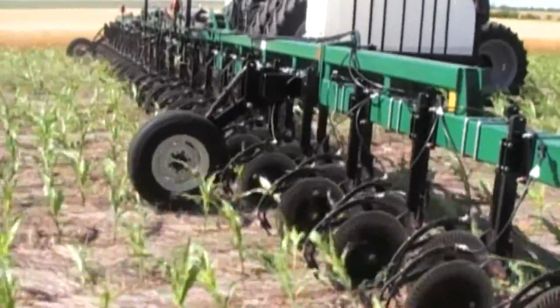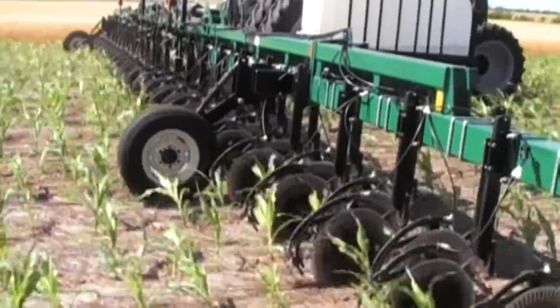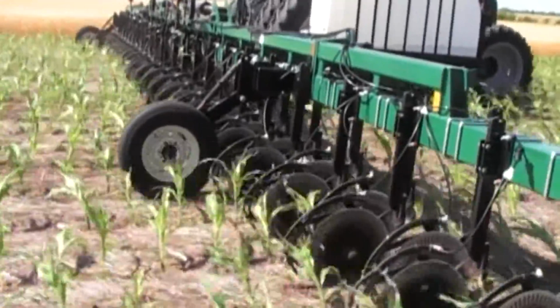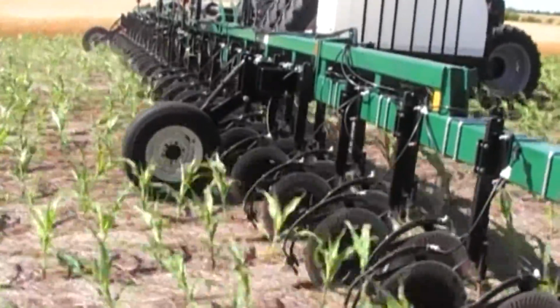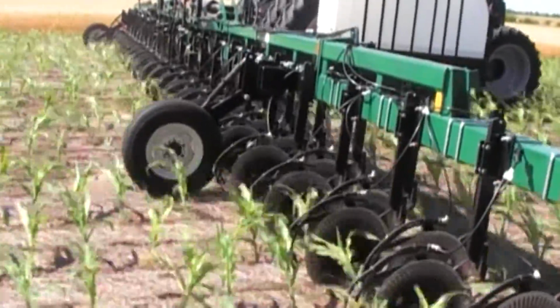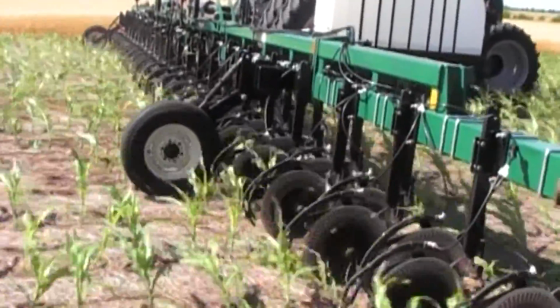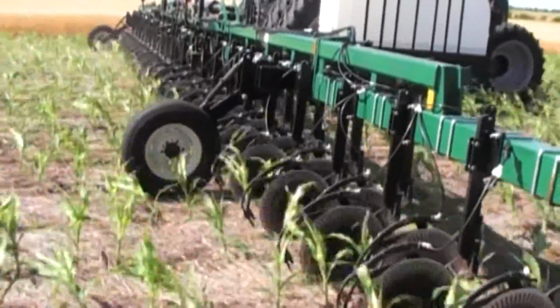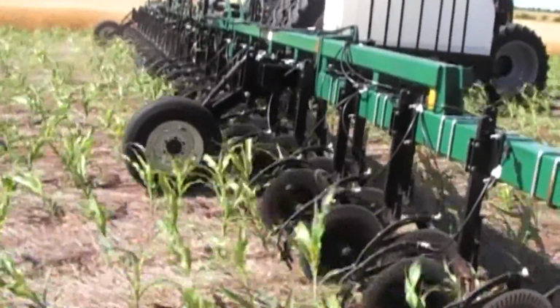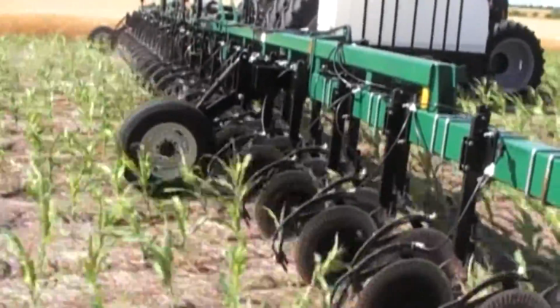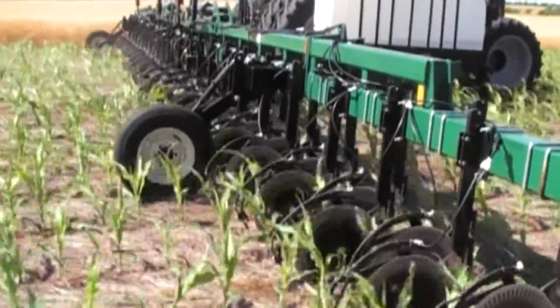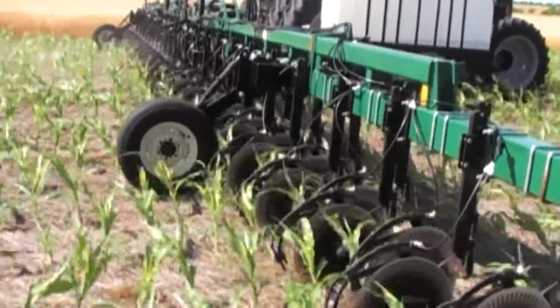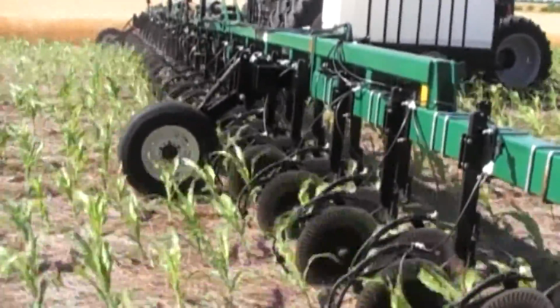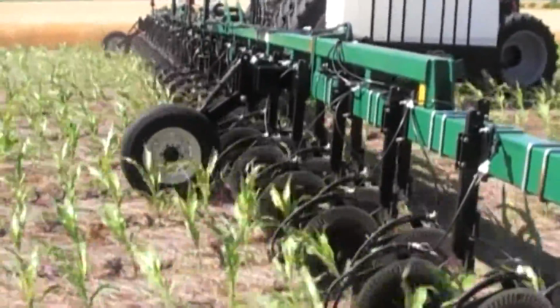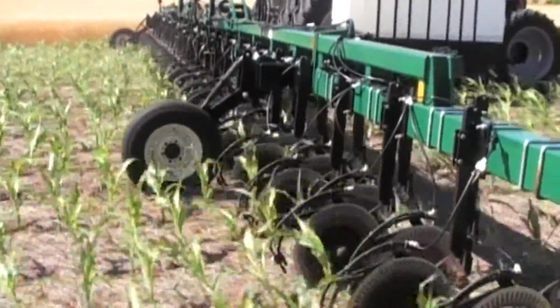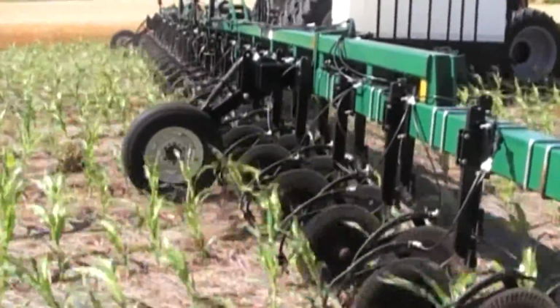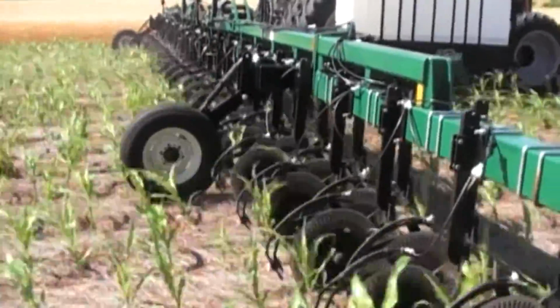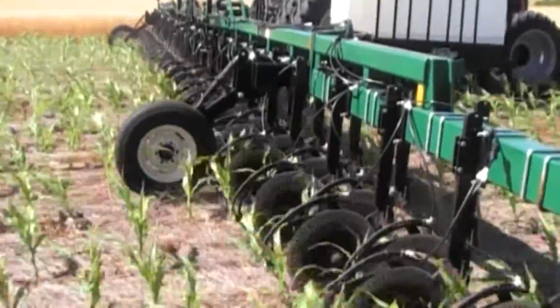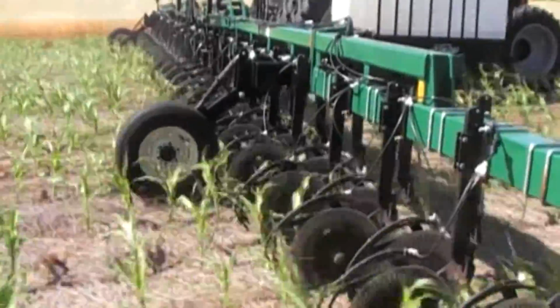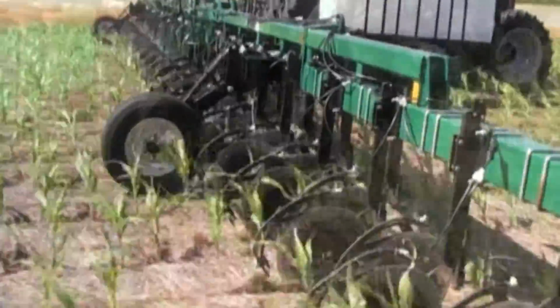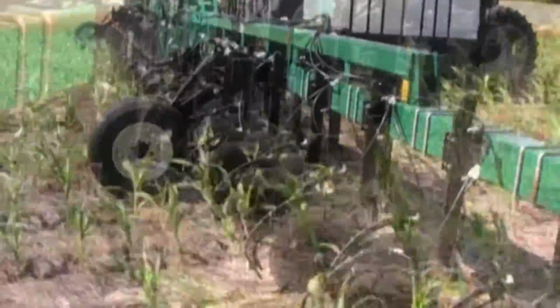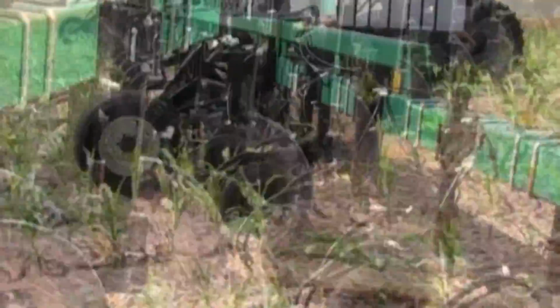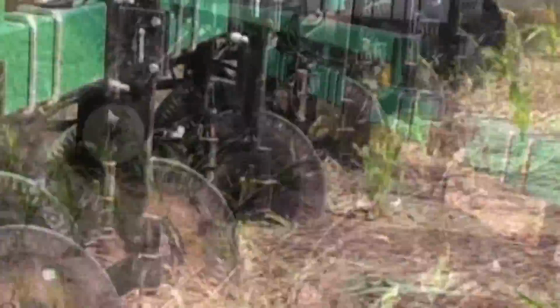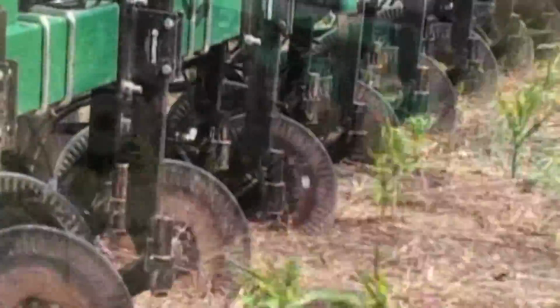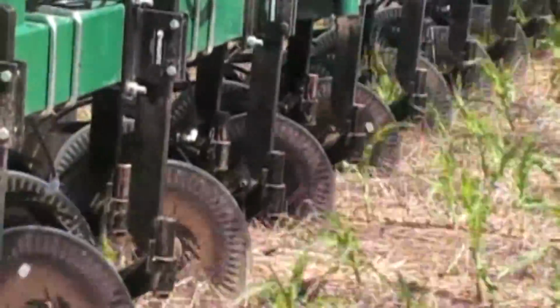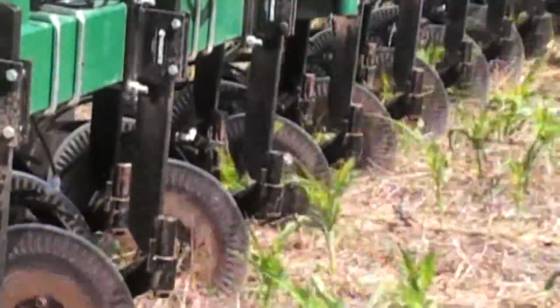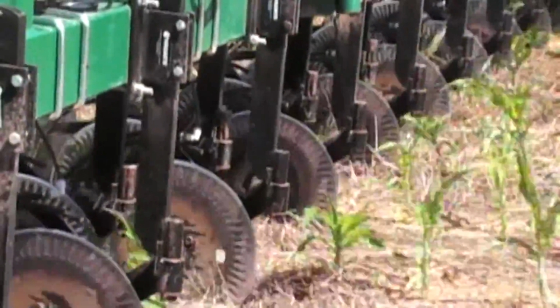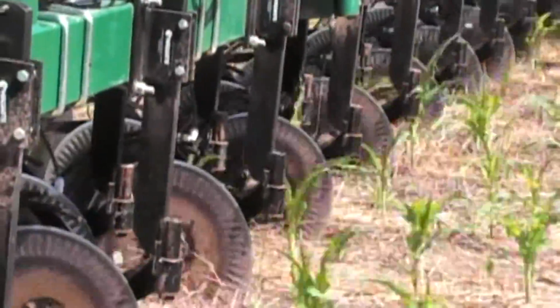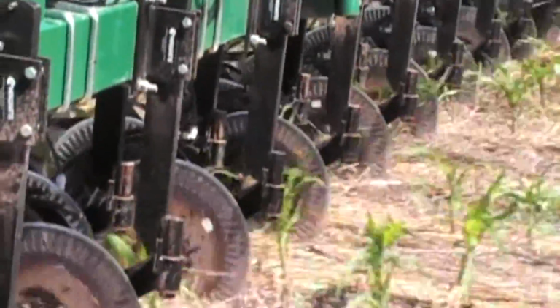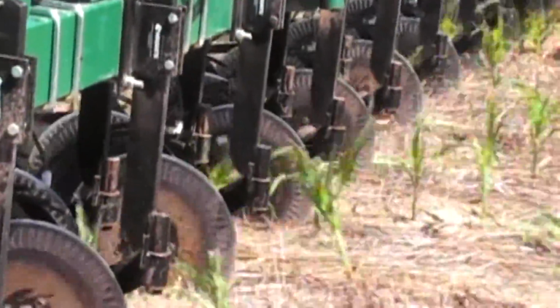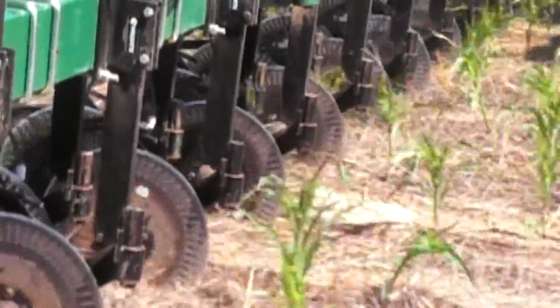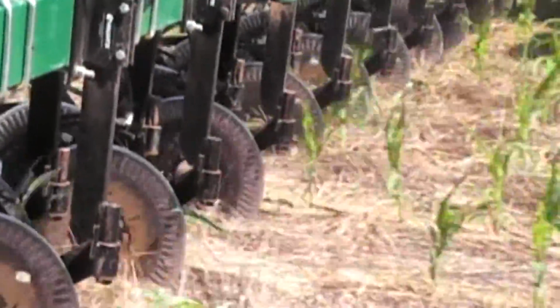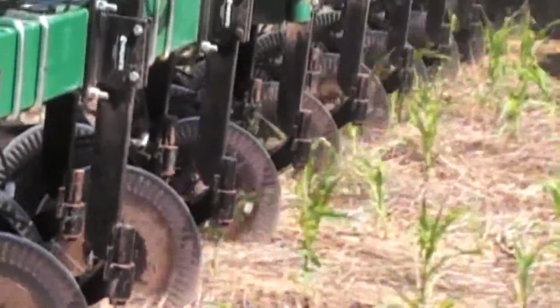The Hawkins Coulter Enforcer is ideal for use in standing alfalfa, ridge till, and no-till crops.